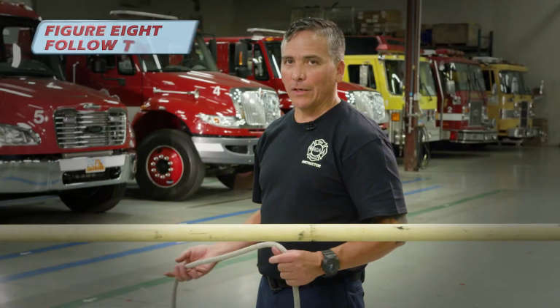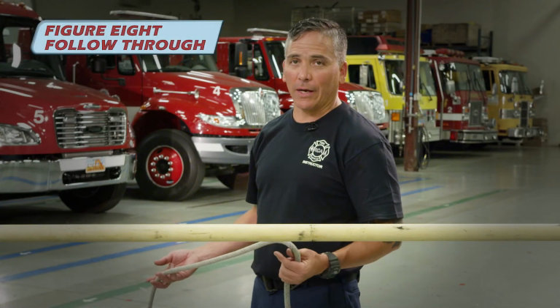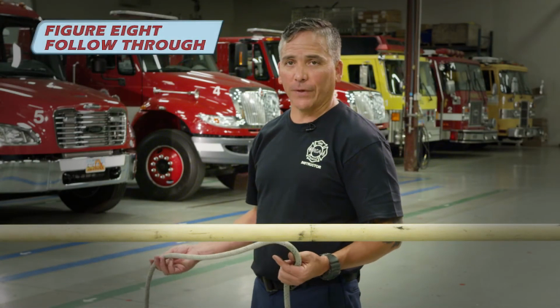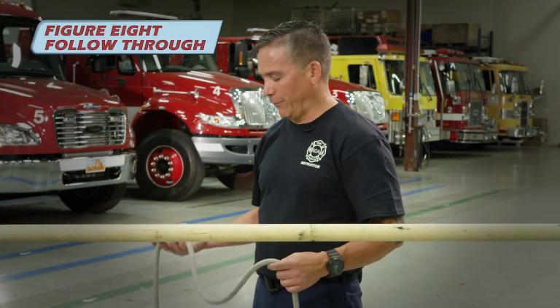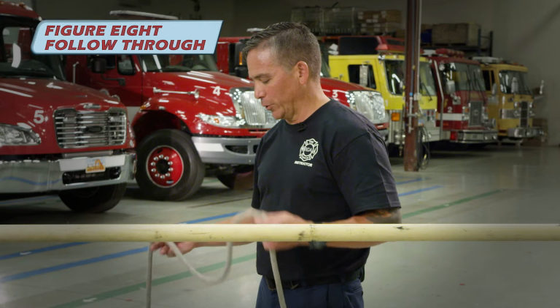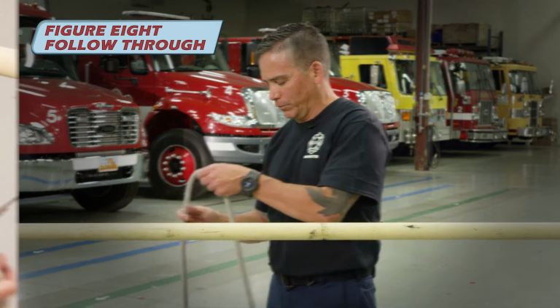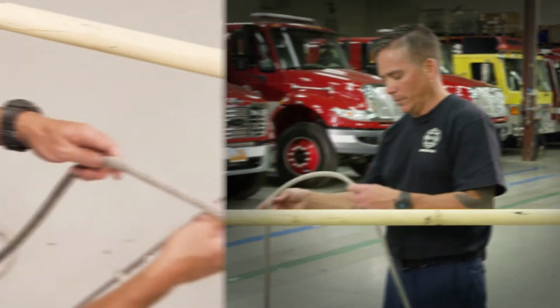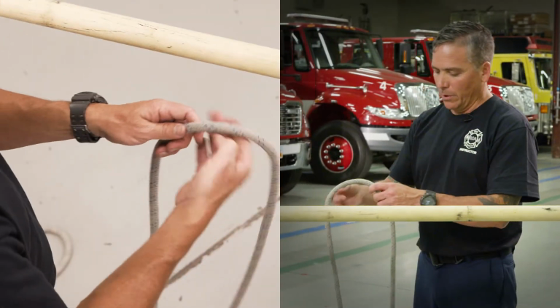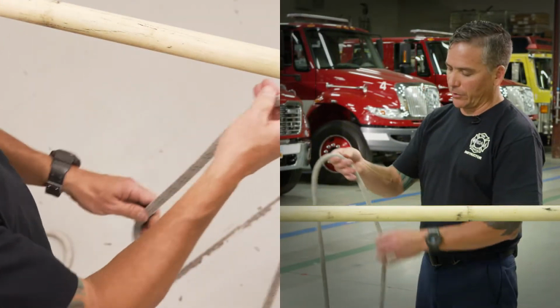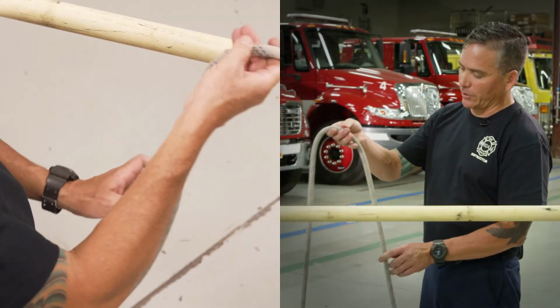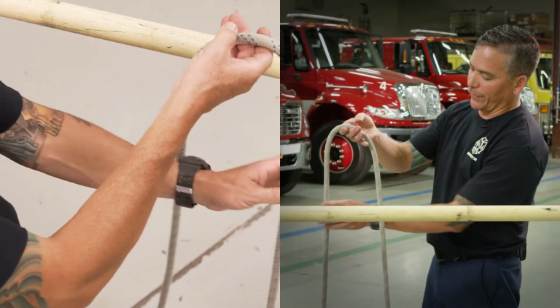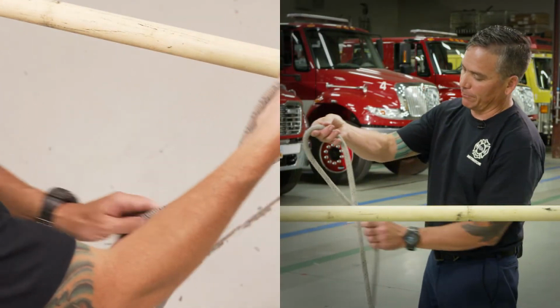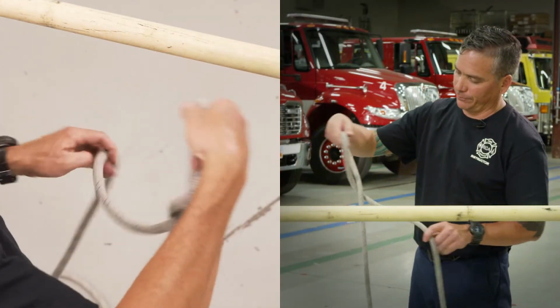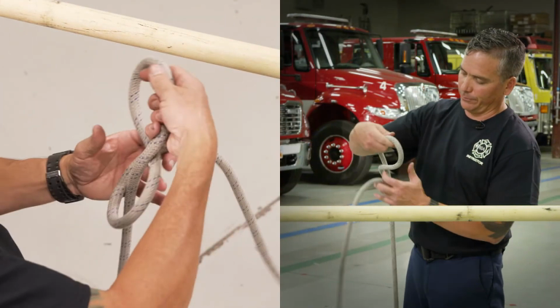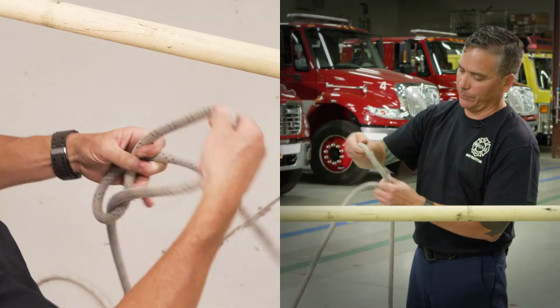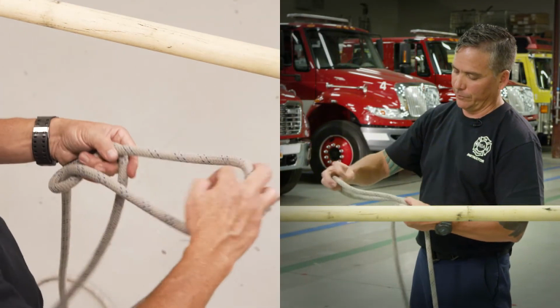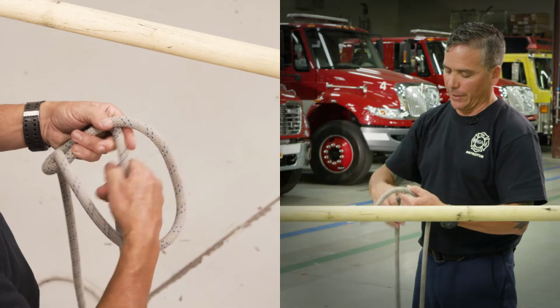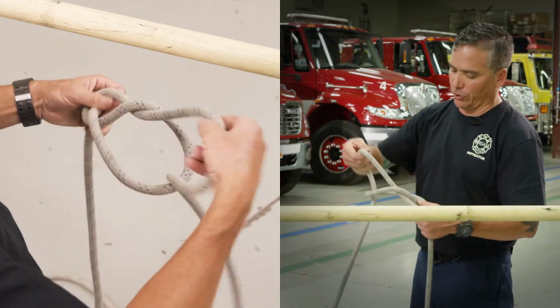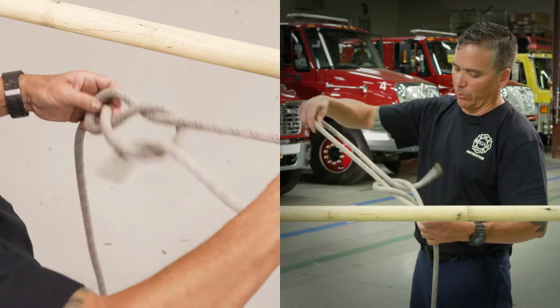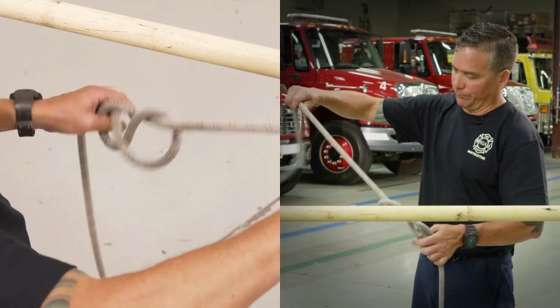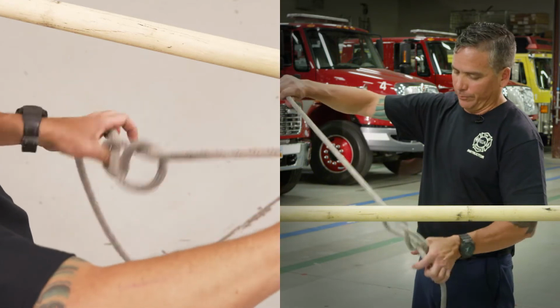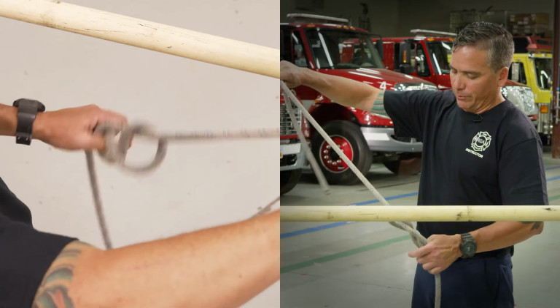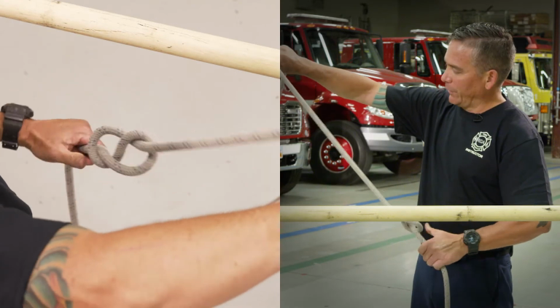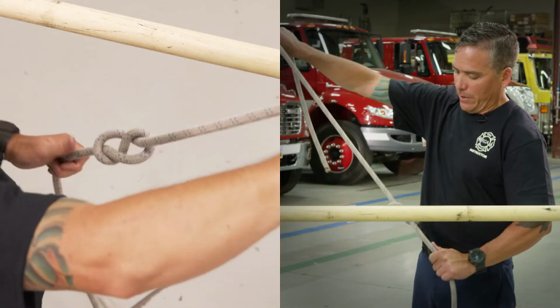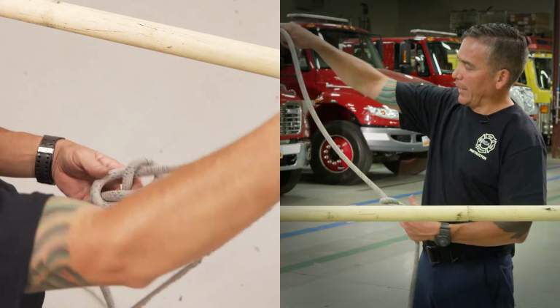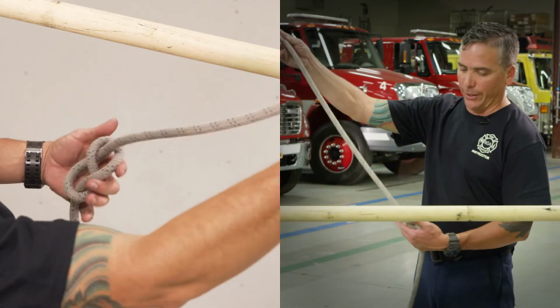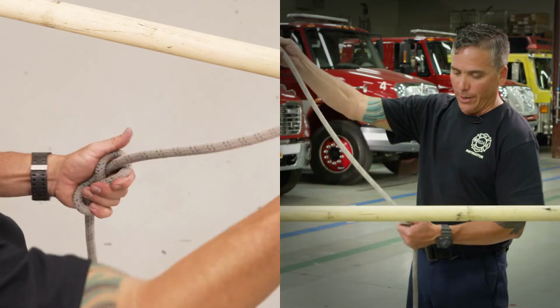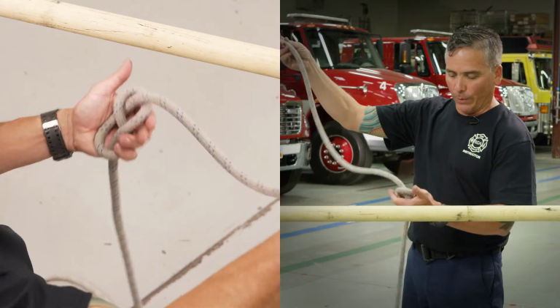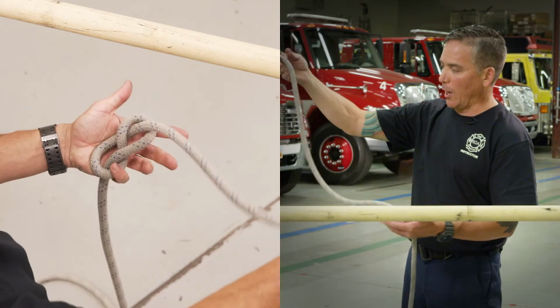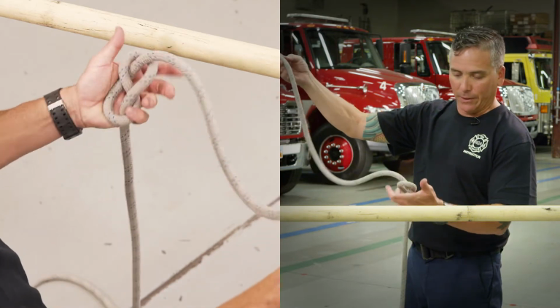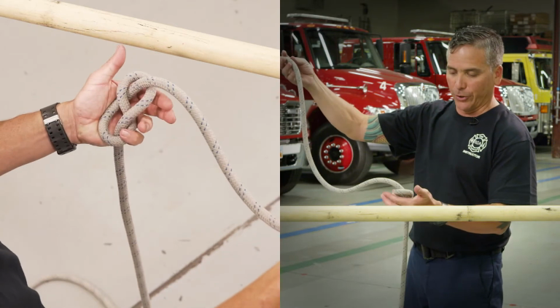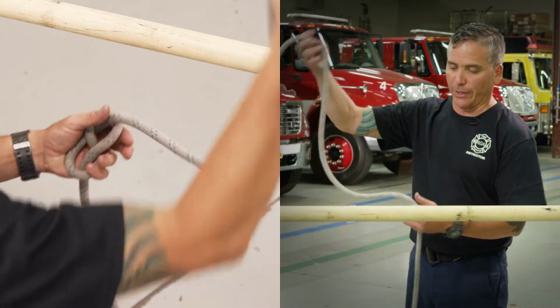This knot is the figure eight follow through. To start this knot, just tie your figure eight in a single strand of rope. Make sure you leave enough tail here to go around your object and do your retrace.